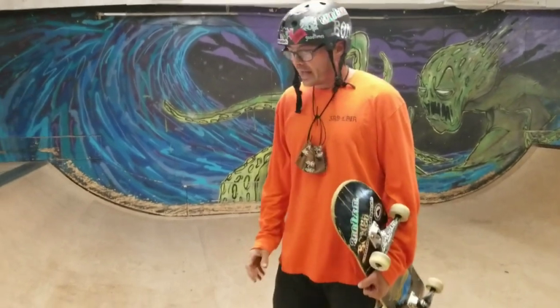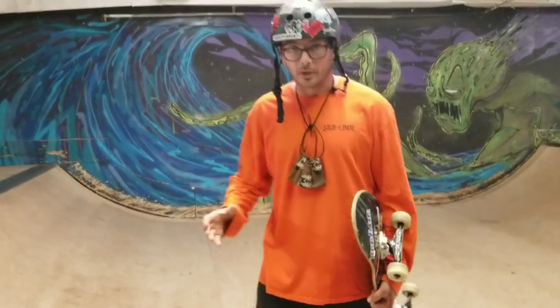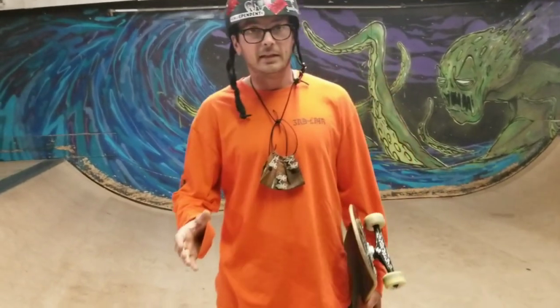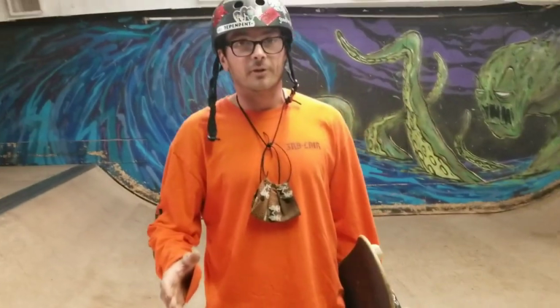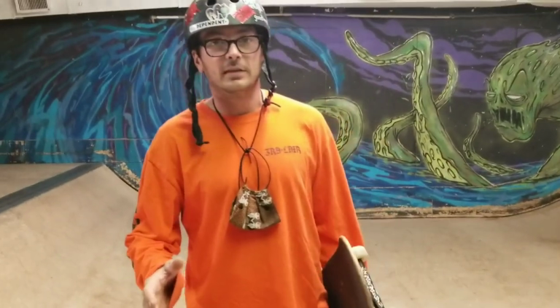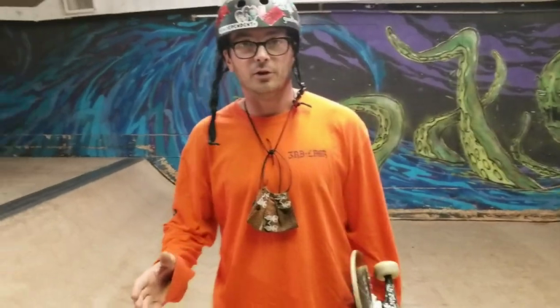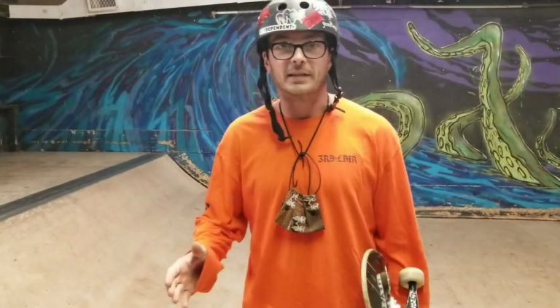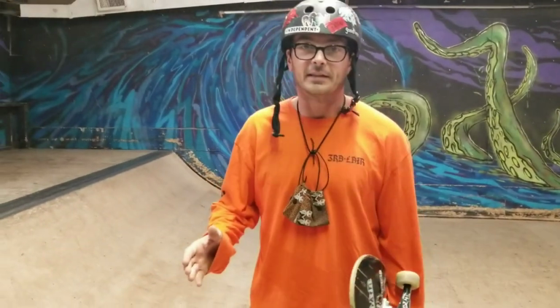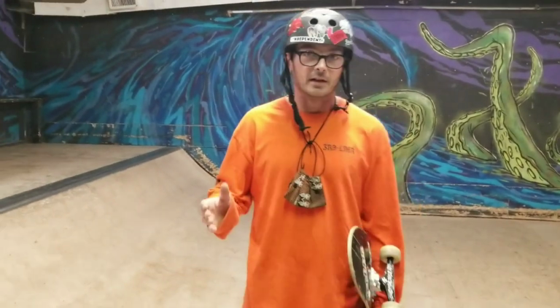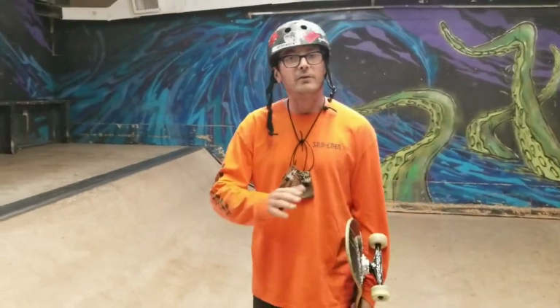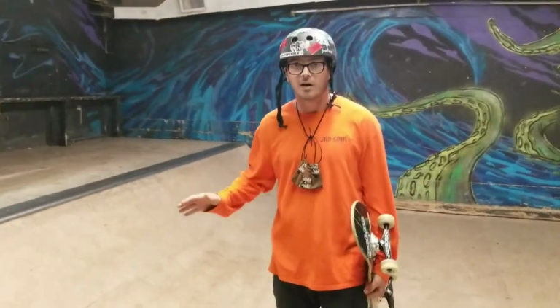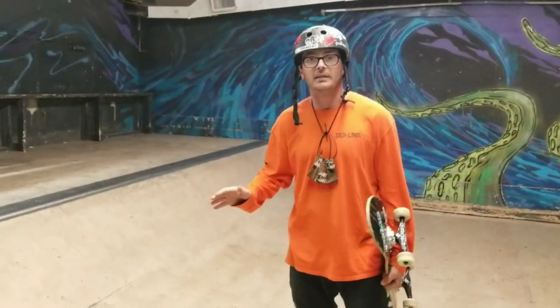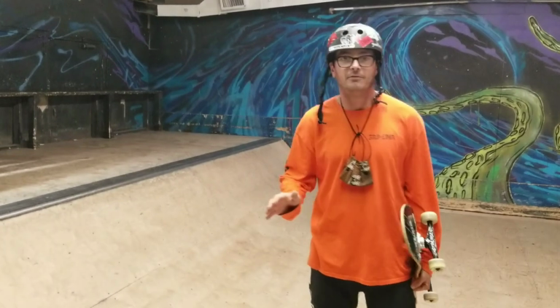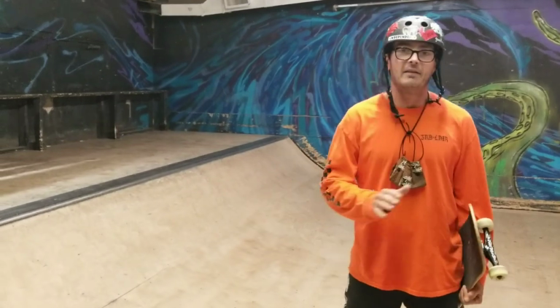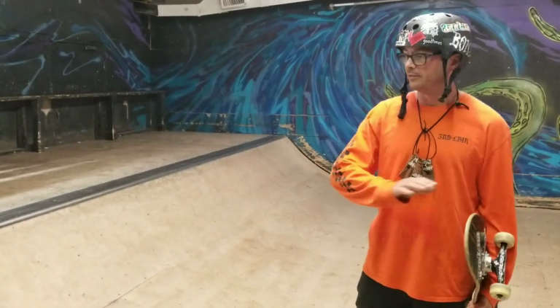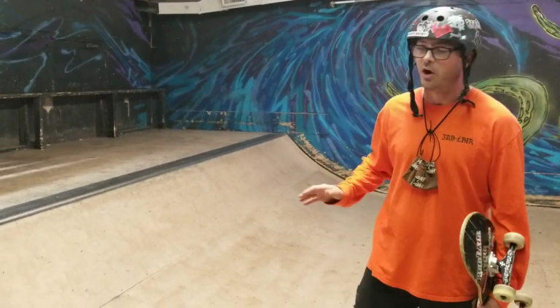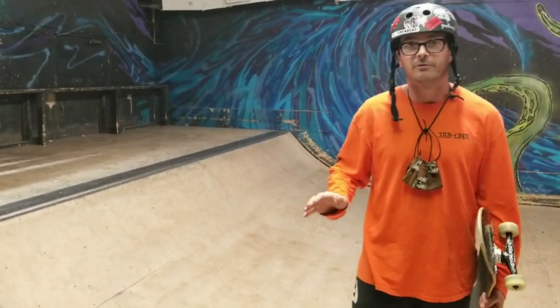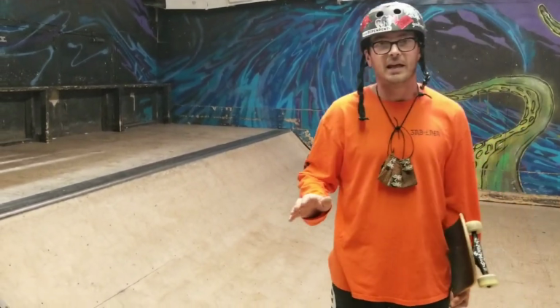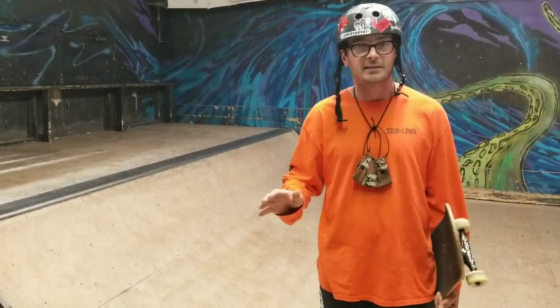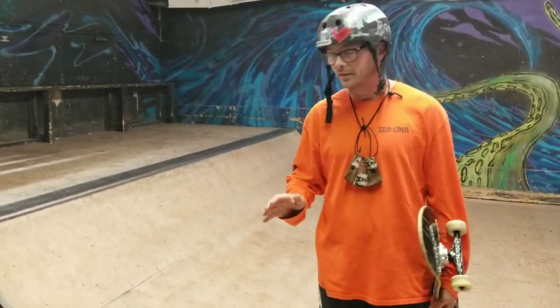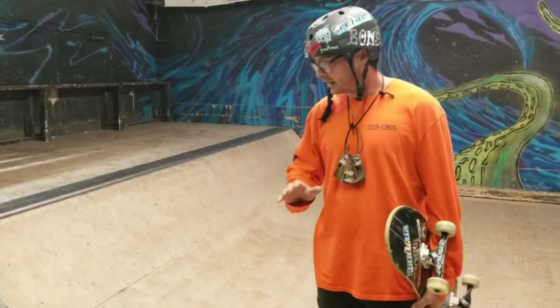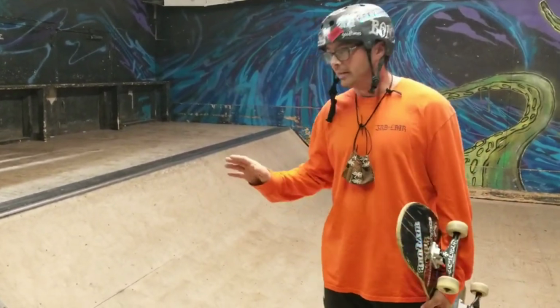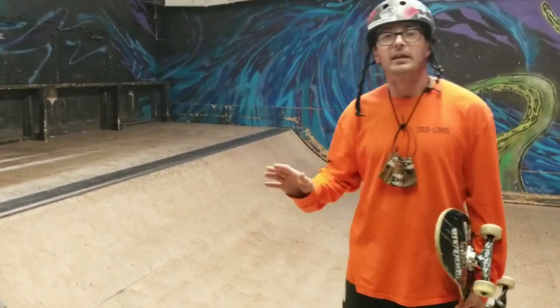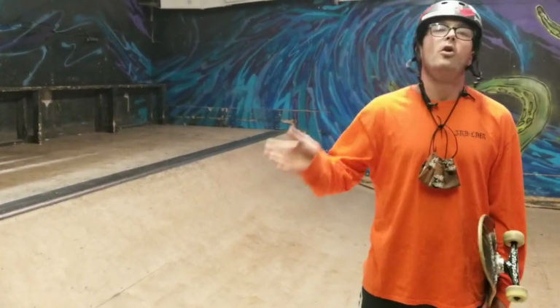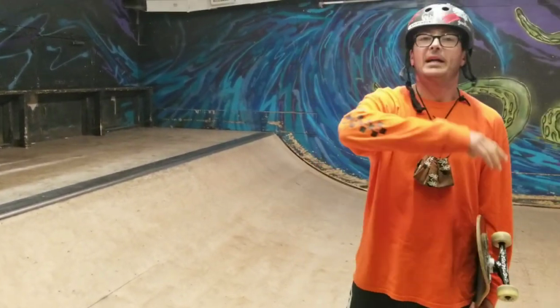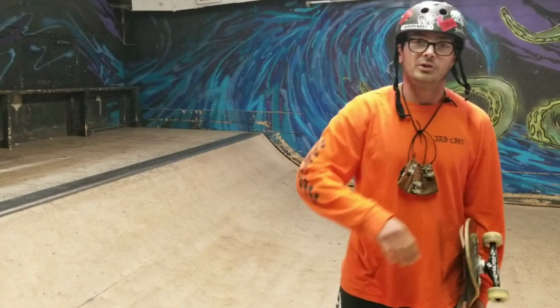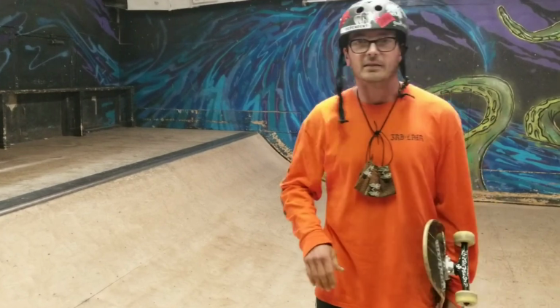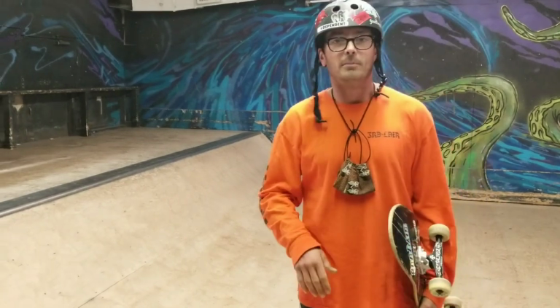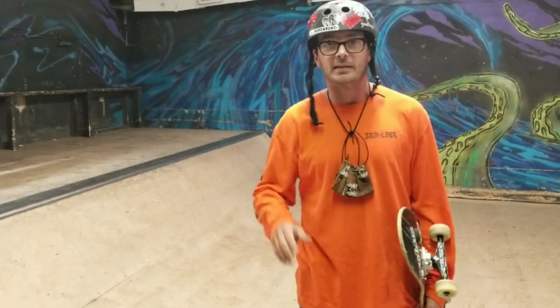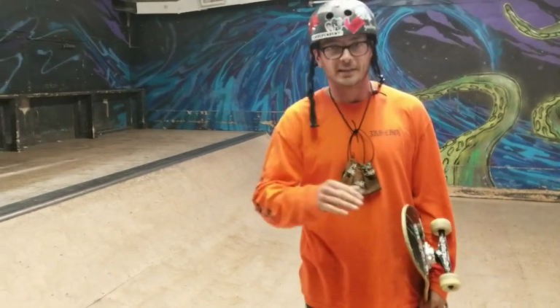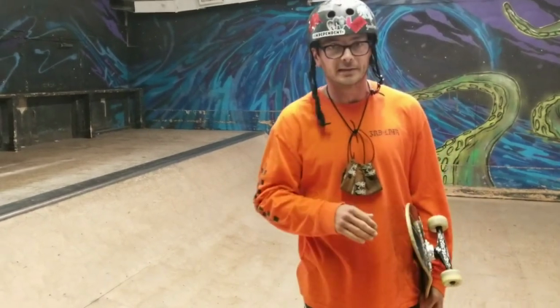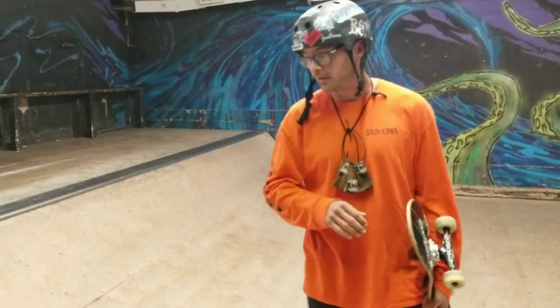What we're going to need to know first is how to do a frontside kick turn. We've already covered that stuff. If you don't know how to do a frontside kick turn, you need to go back and check out Skateboard Basics frontside kick turns.